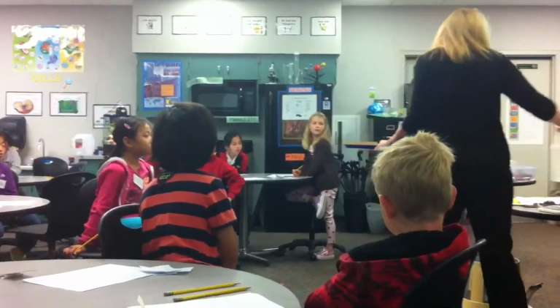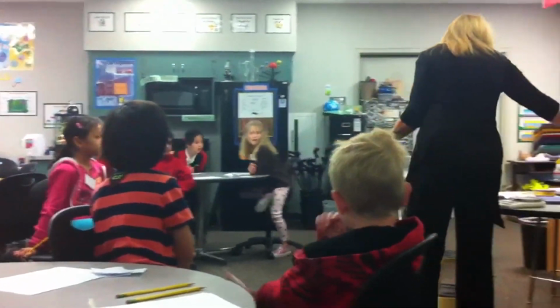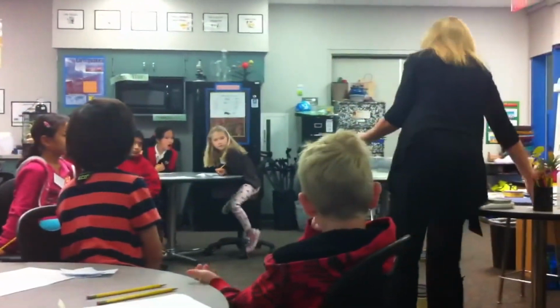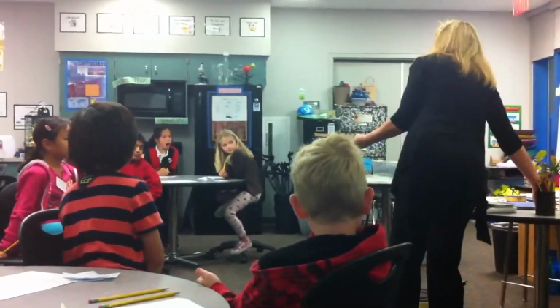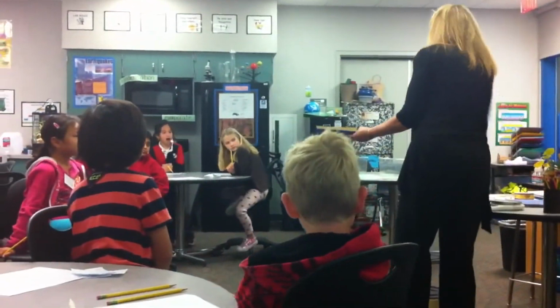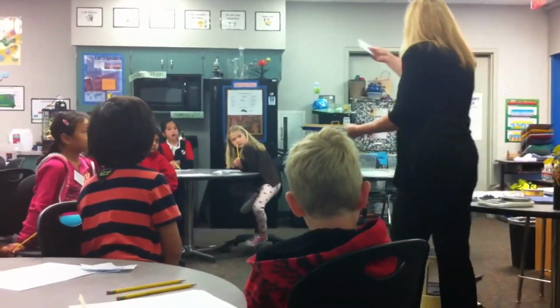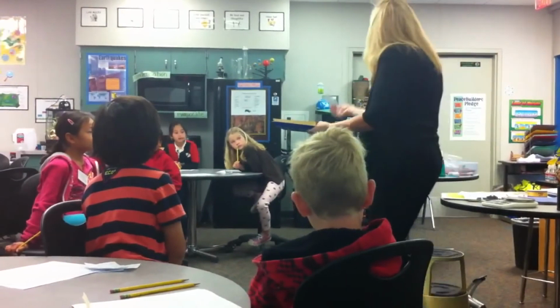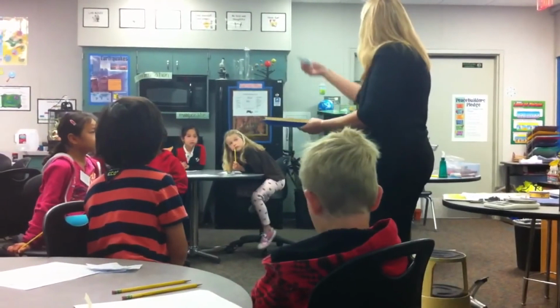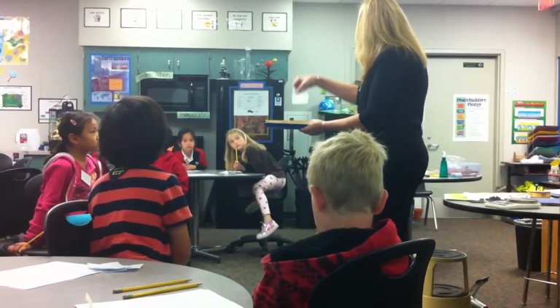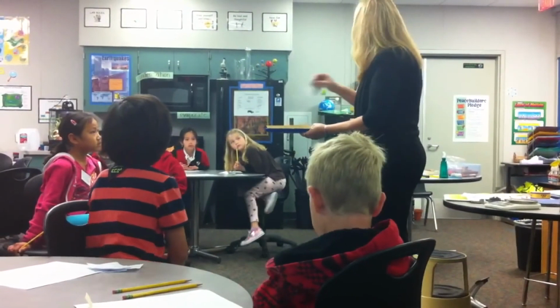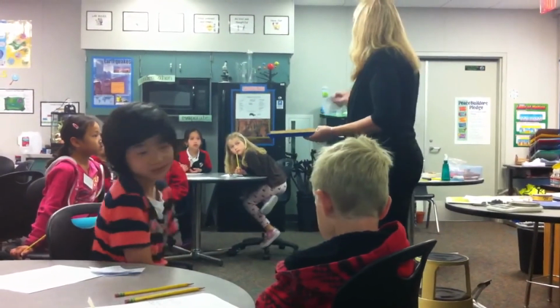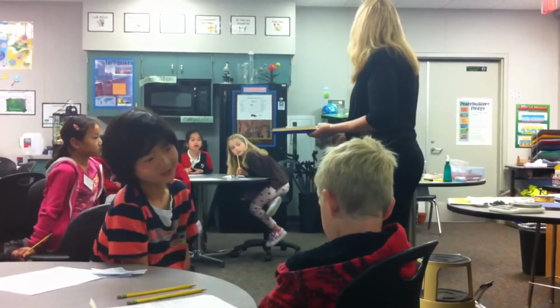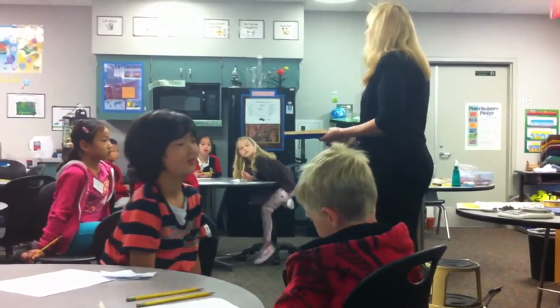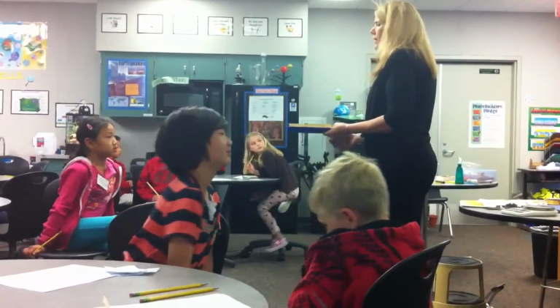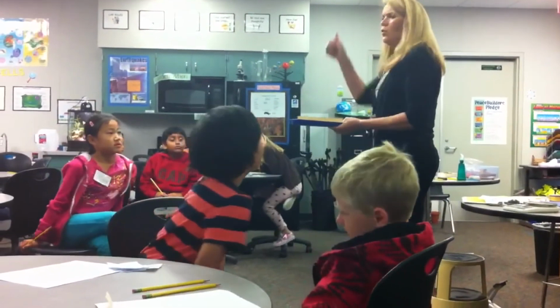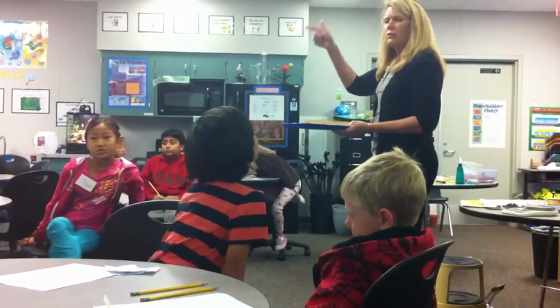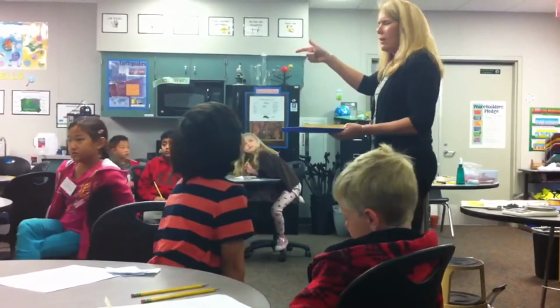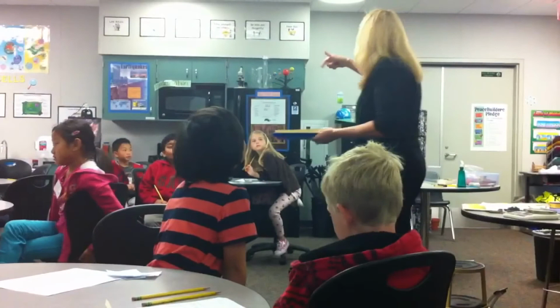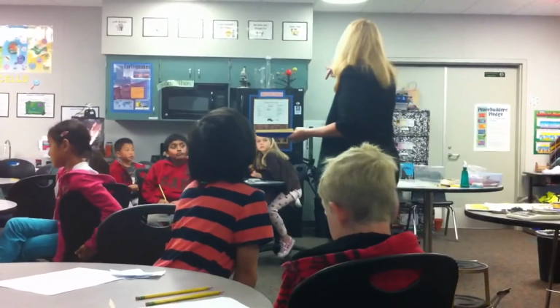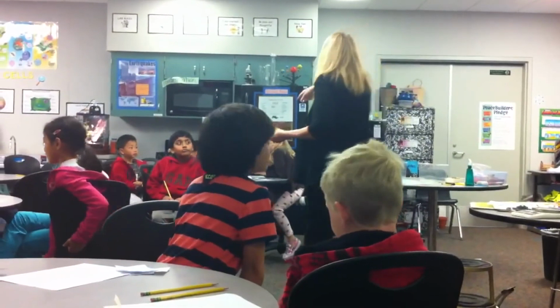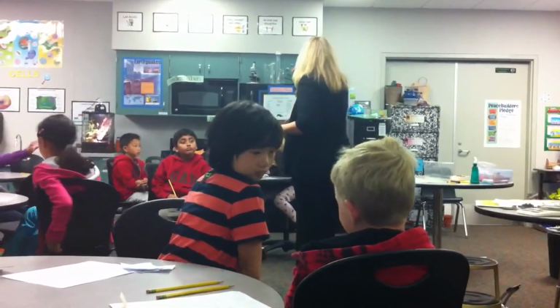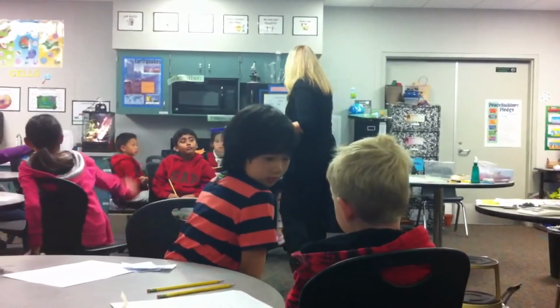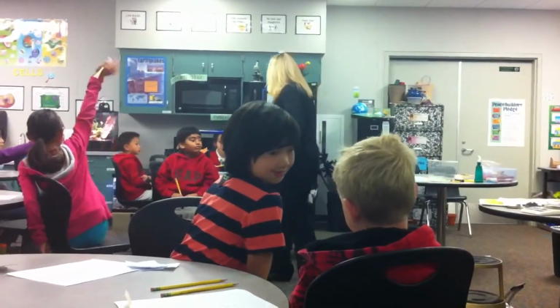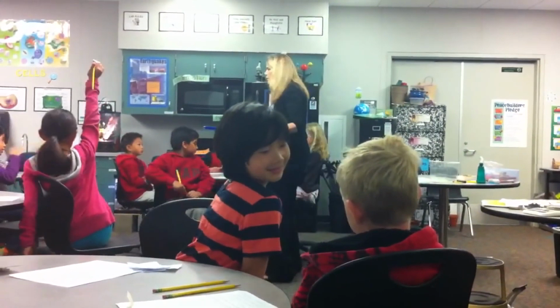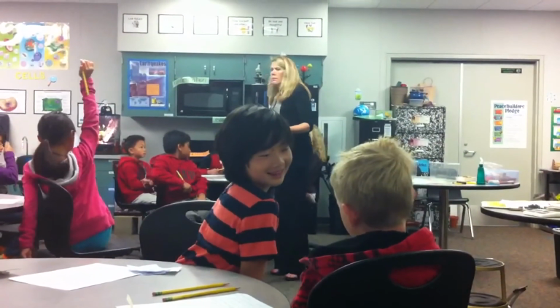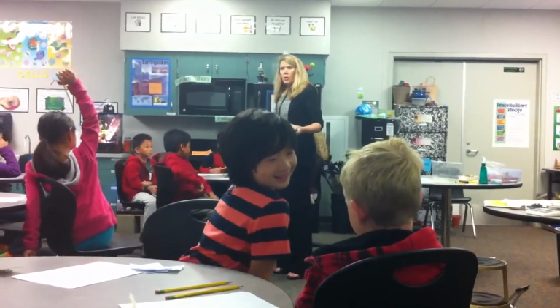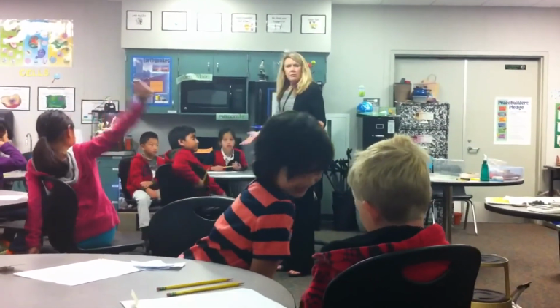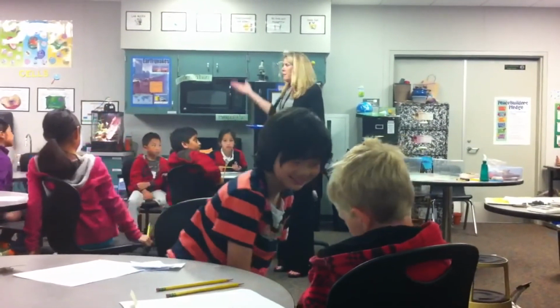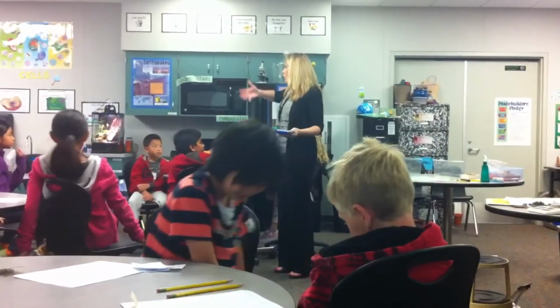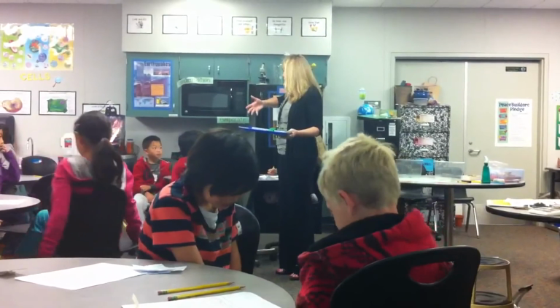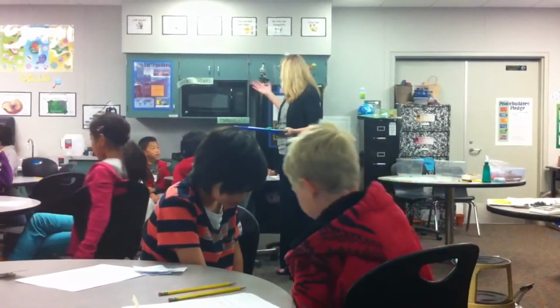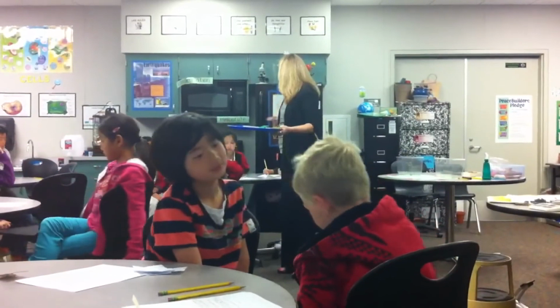You're using your paper to try to move your mealworm back. And how are you going to record it? If it's wet and dry, what can I put in my table? W and D. Okay, that's great. W for wet and D for dry.